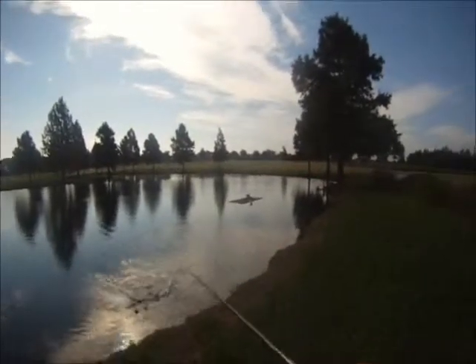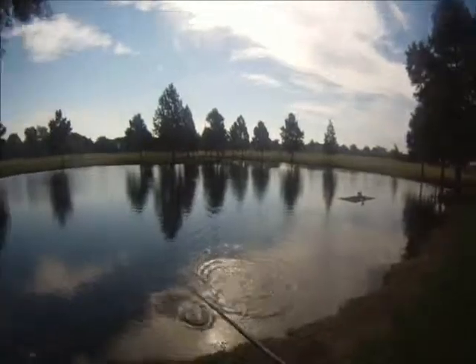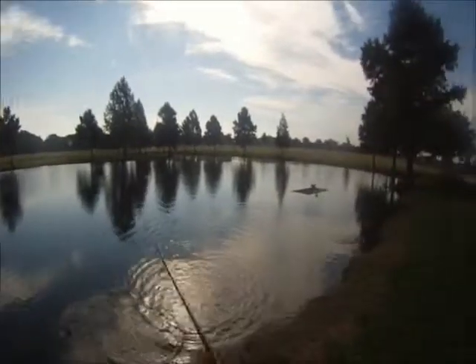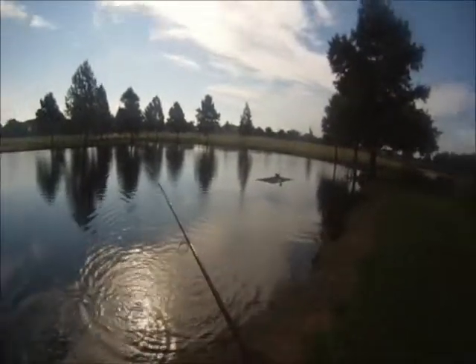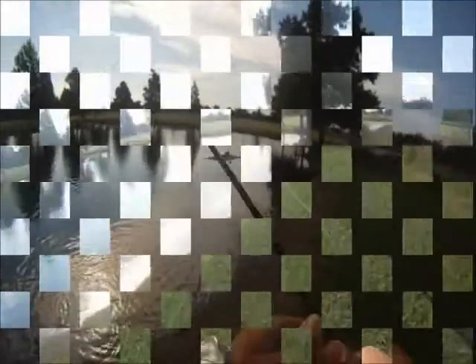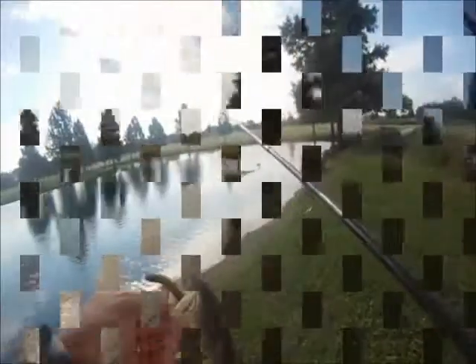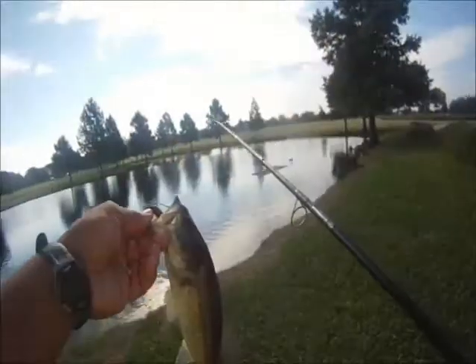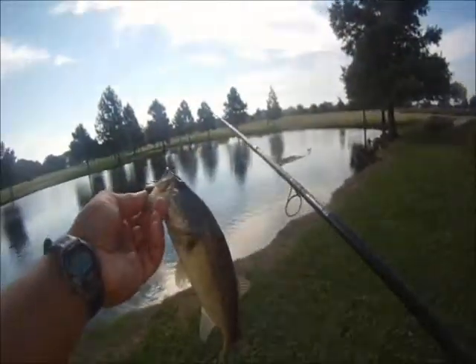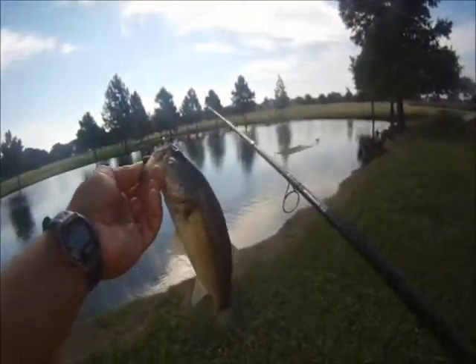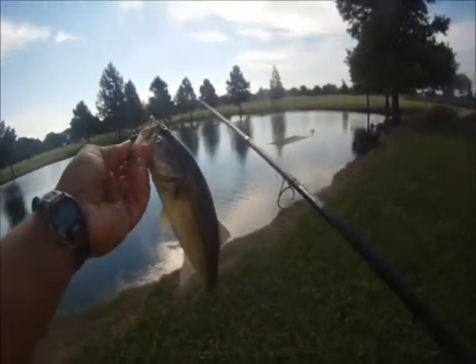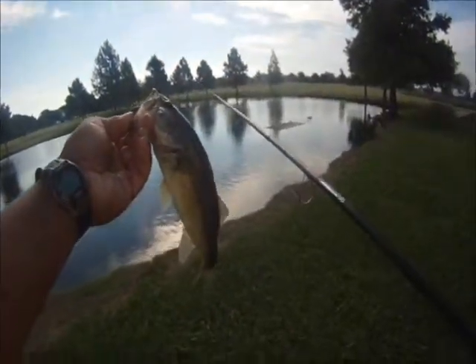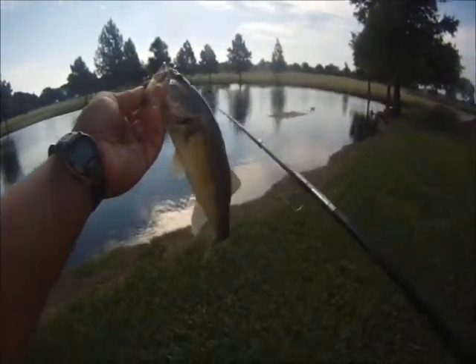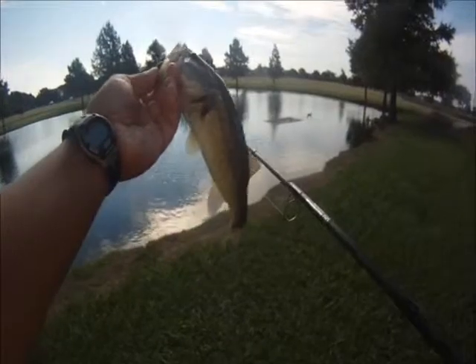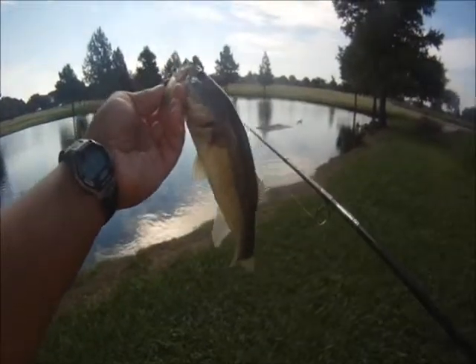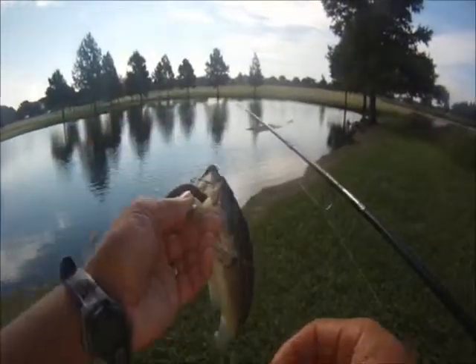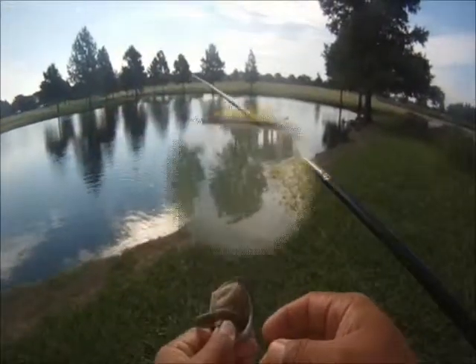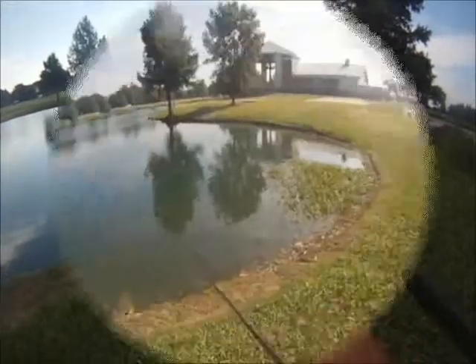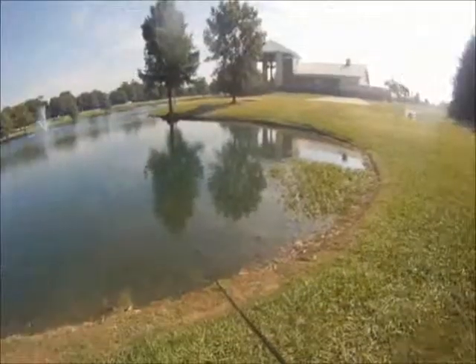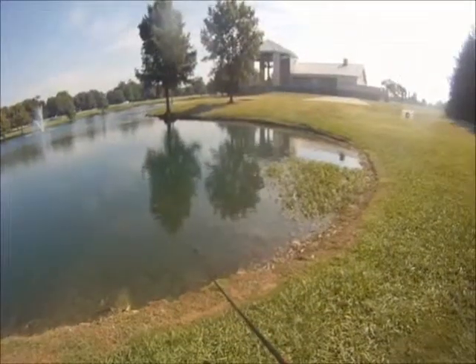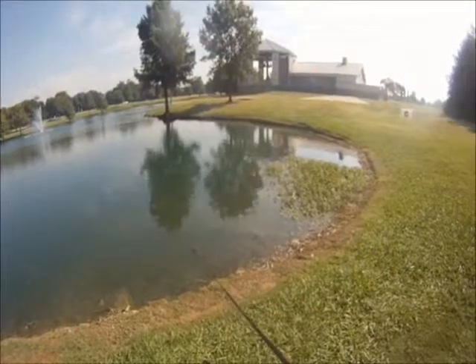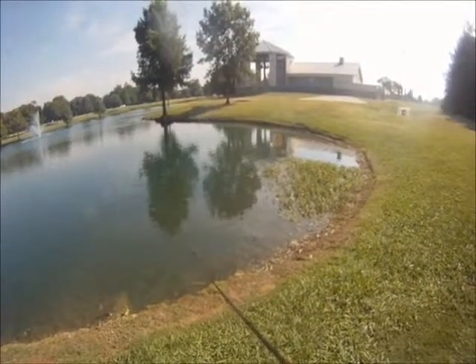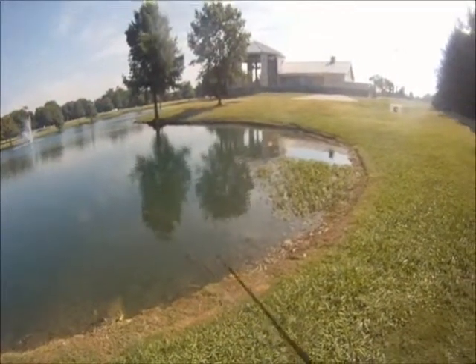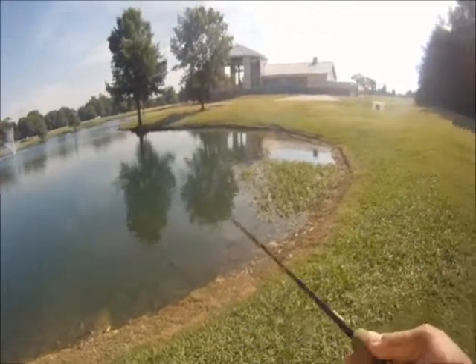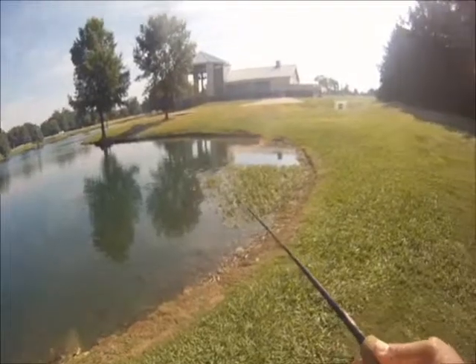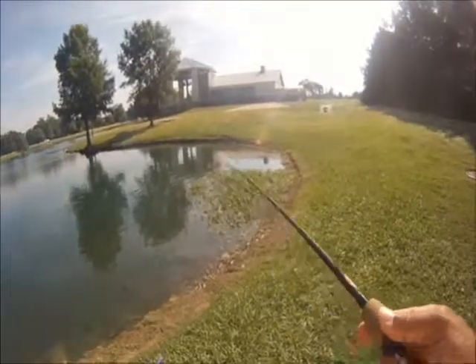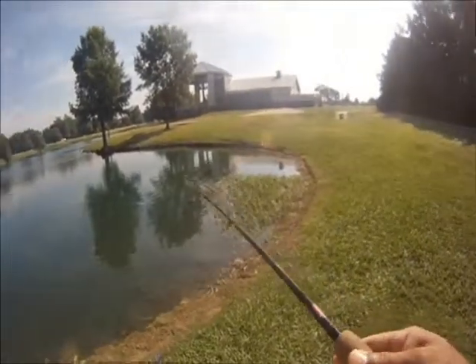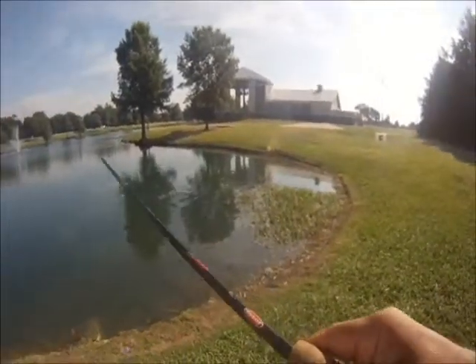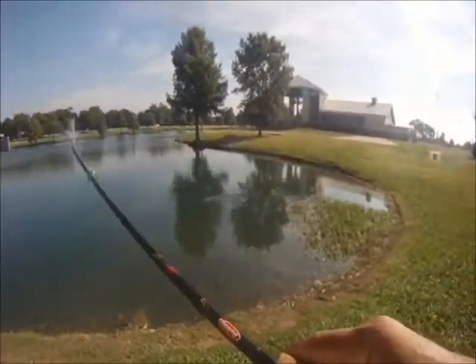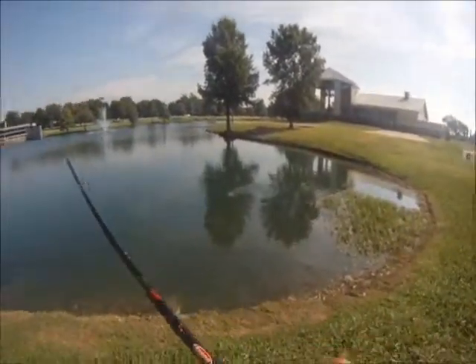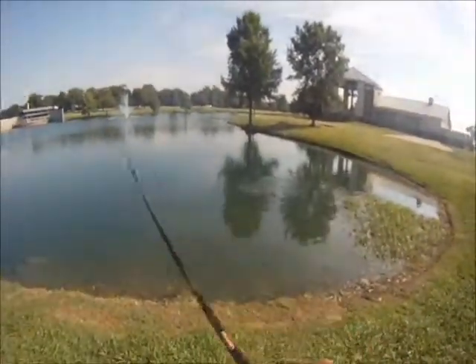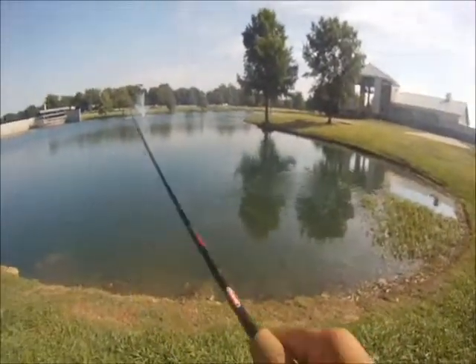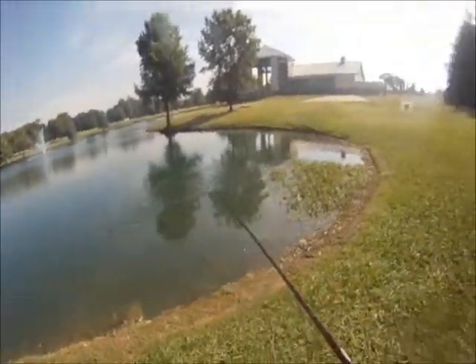This is the back pond, and that's about our biggest one for the day. This is bass number six. This one also hit as we were retrieving it — actually saw him come up from the shallows.